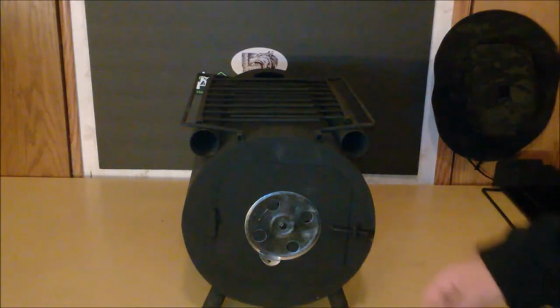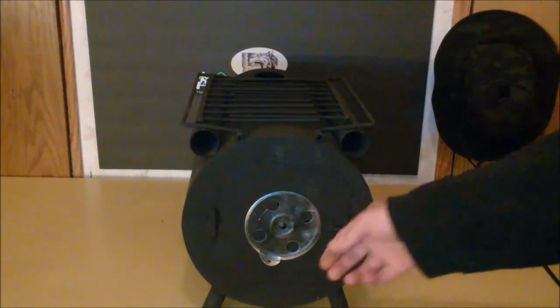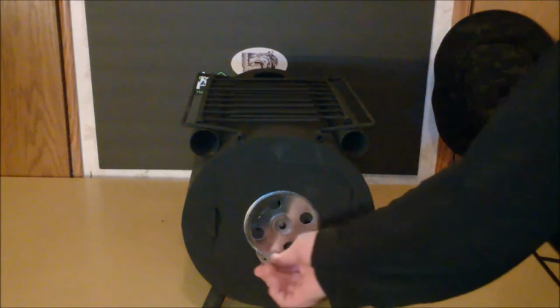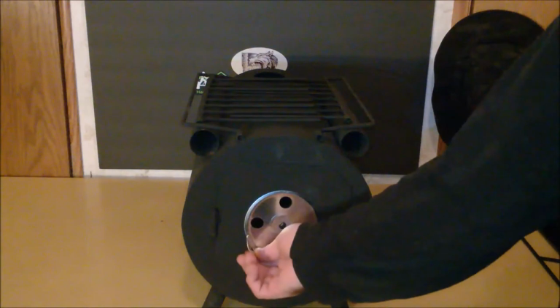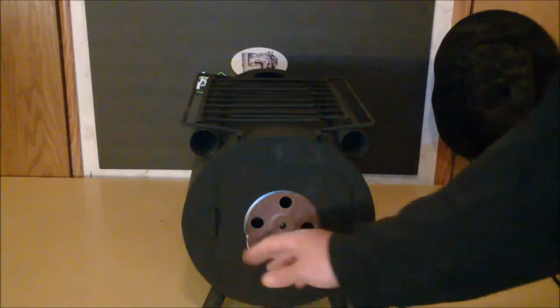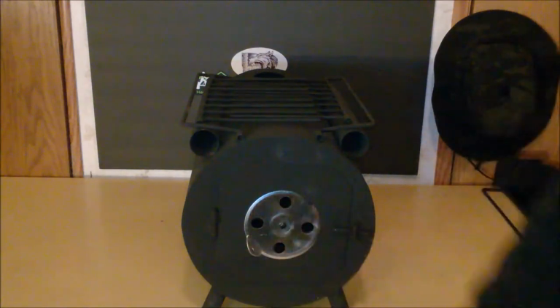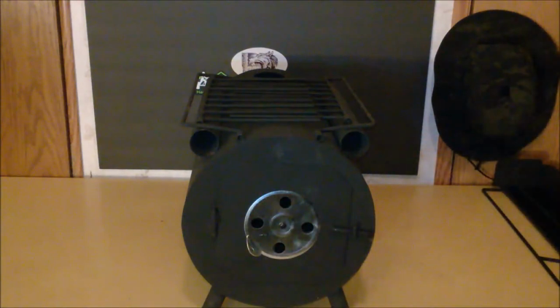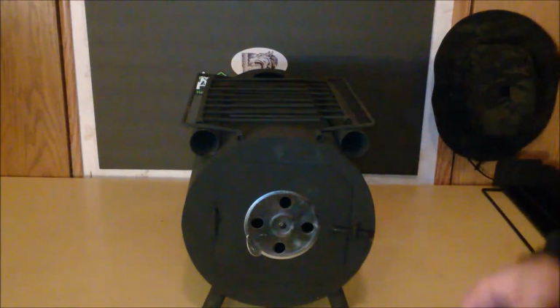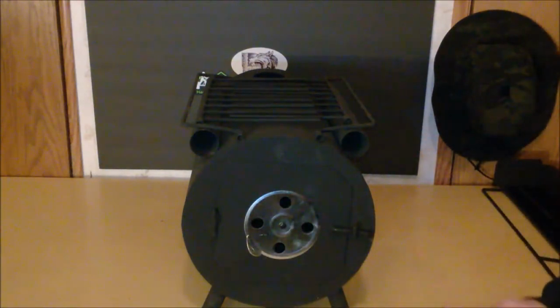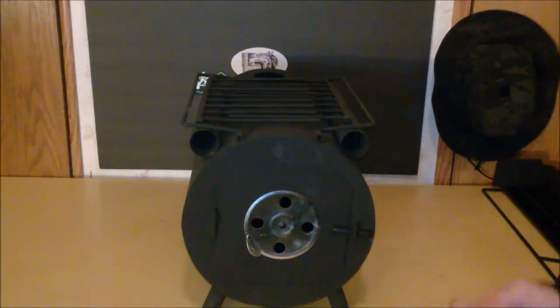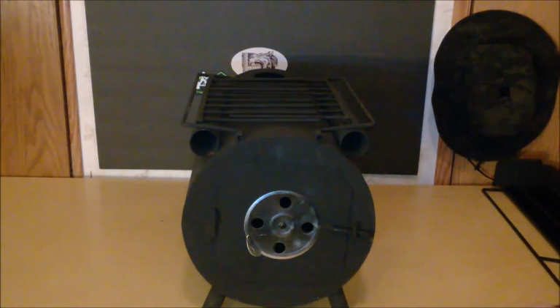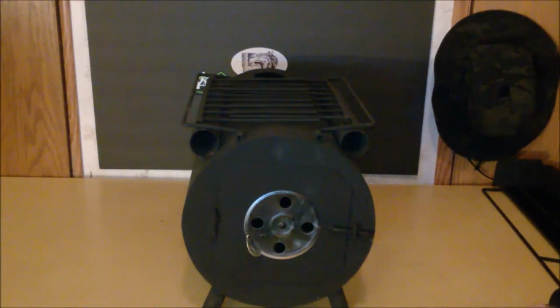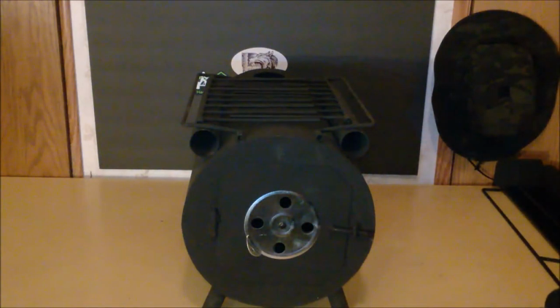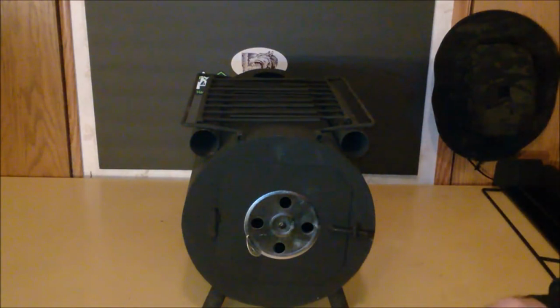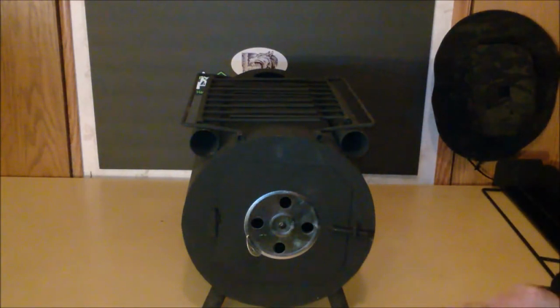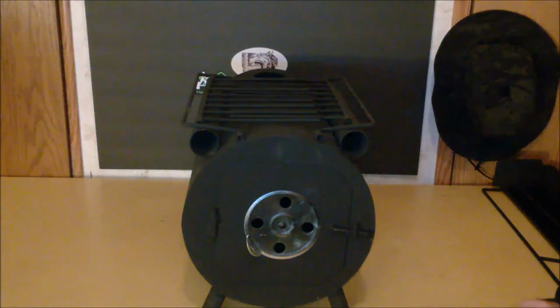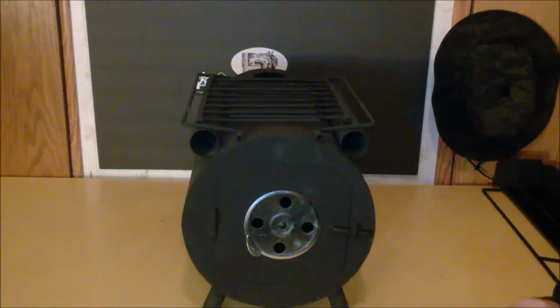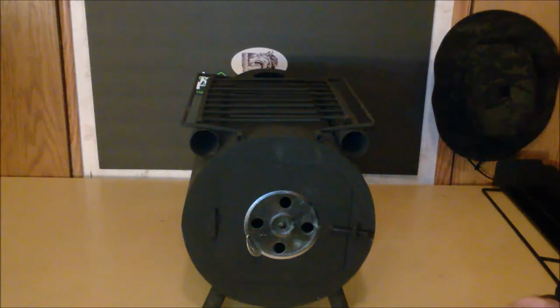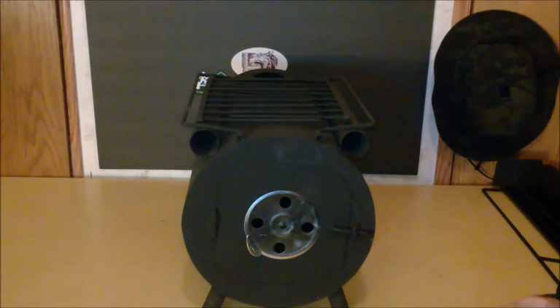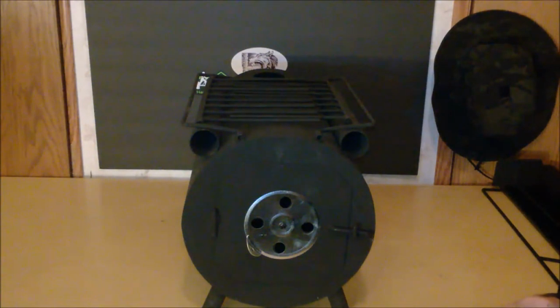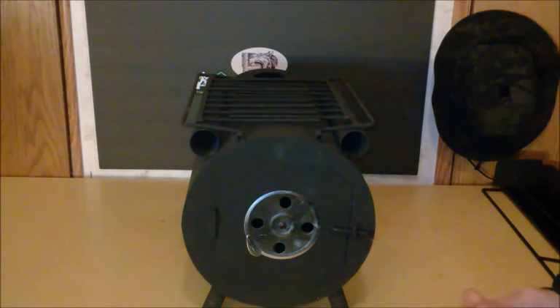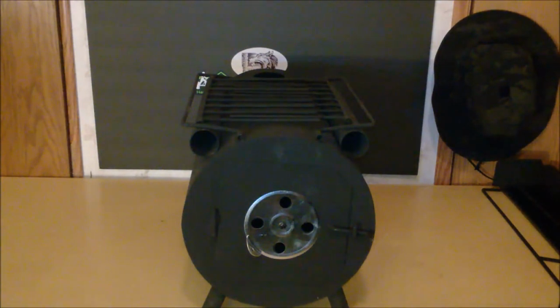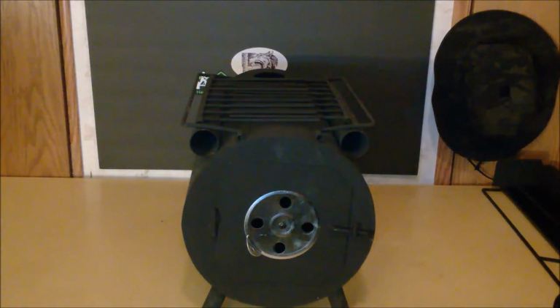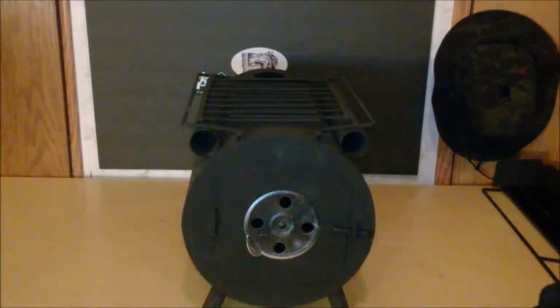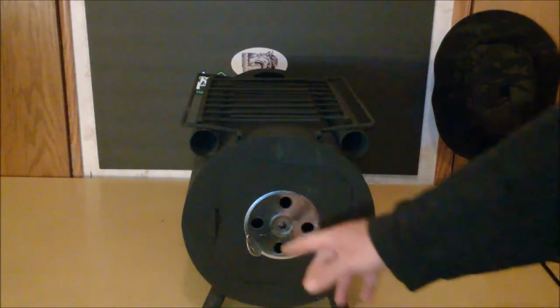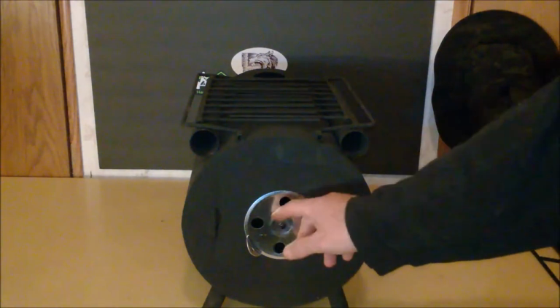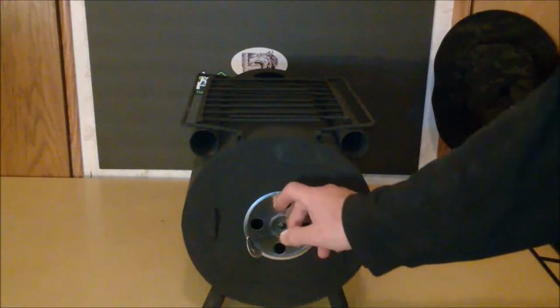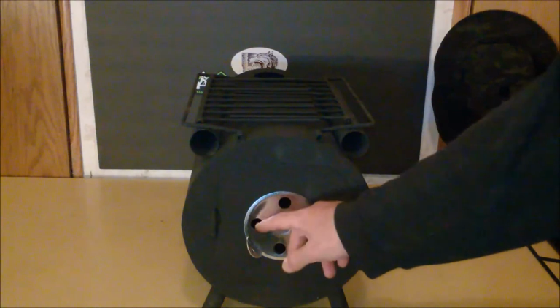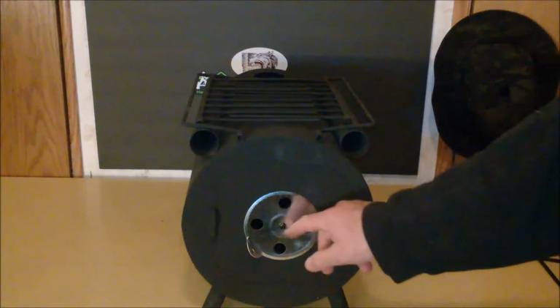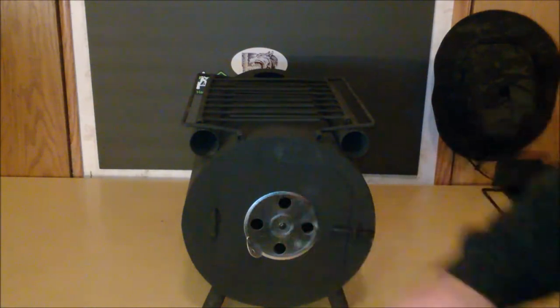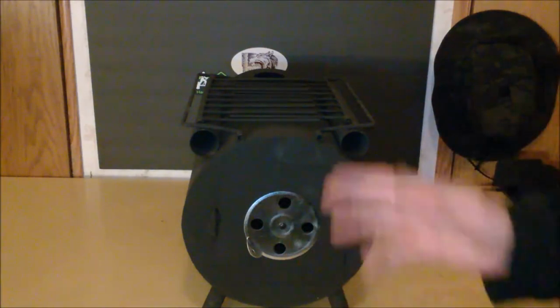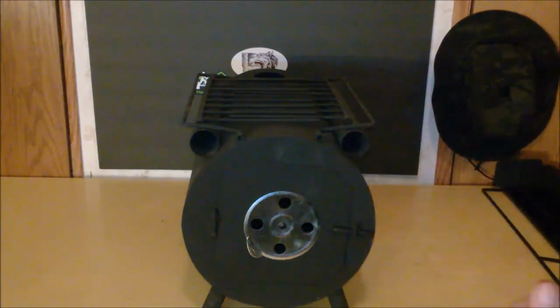From what I understand, you pretty much want to leave the vent all the way open because the stove piping is quite small and in order to have an efficient burn you basically need to leave it all the way open, which is fine with me.